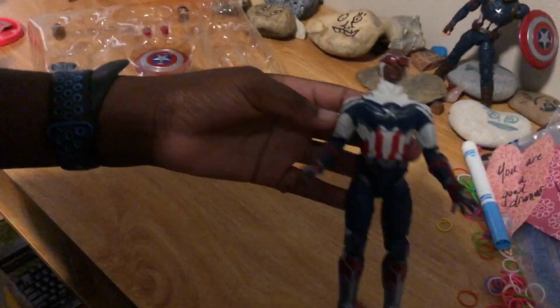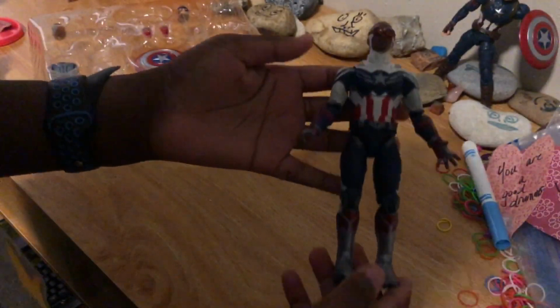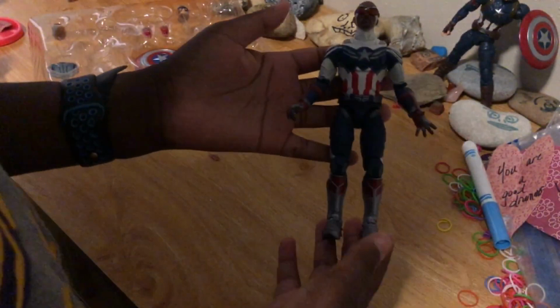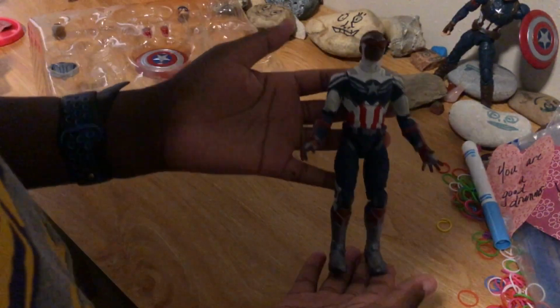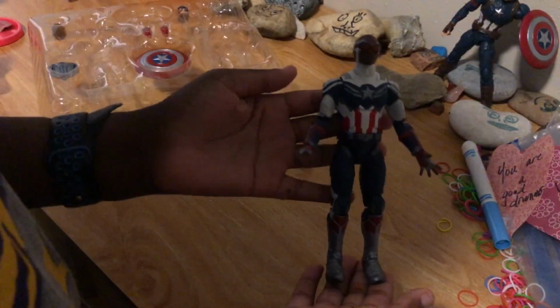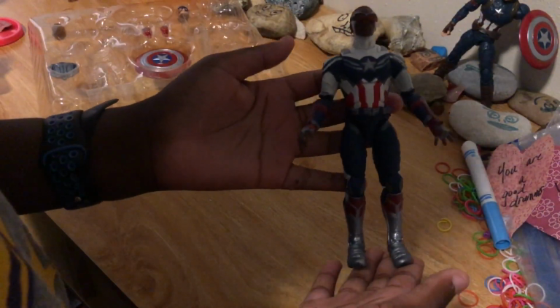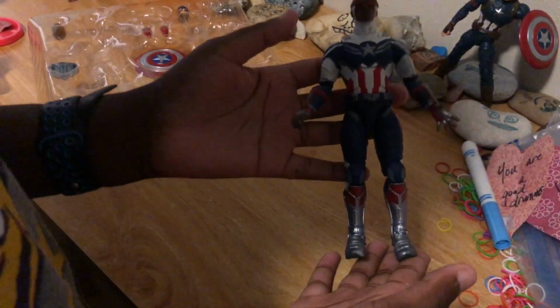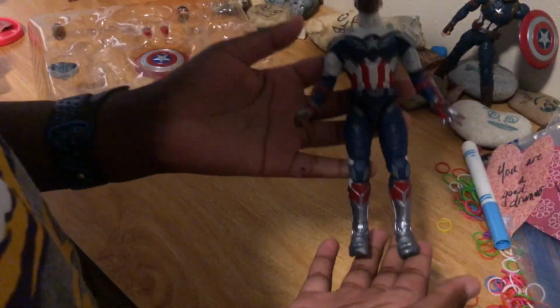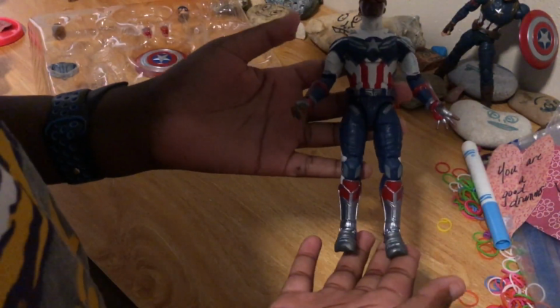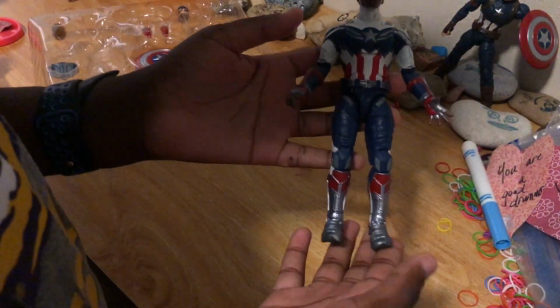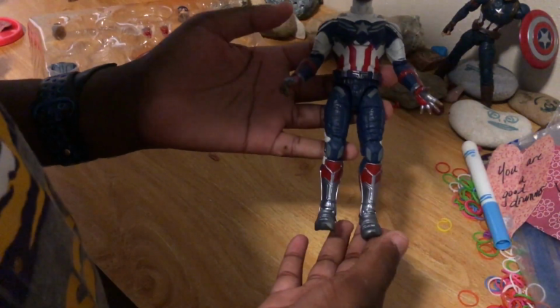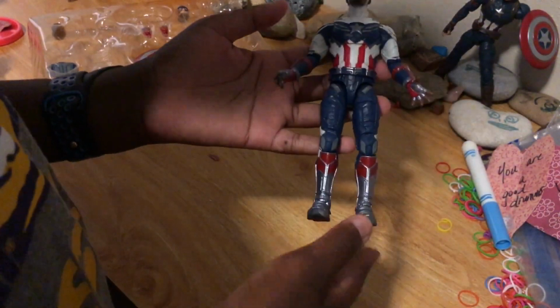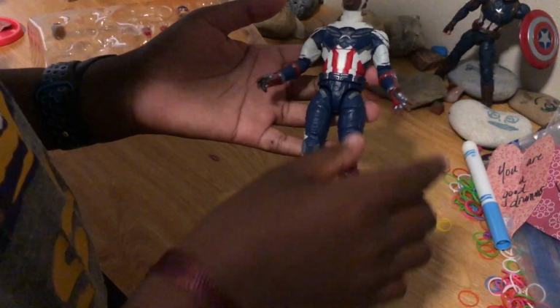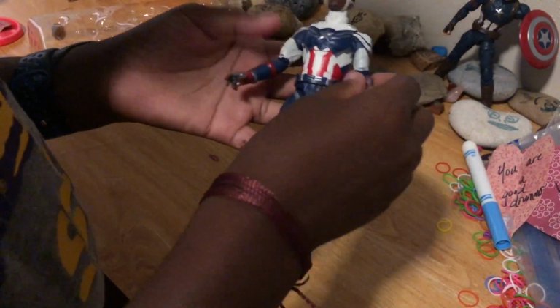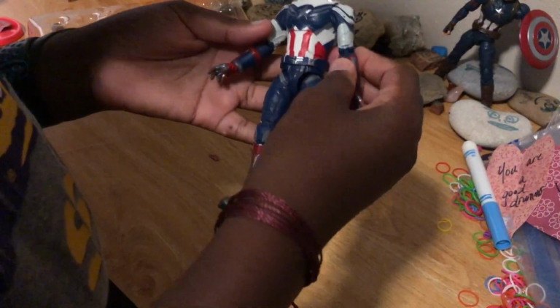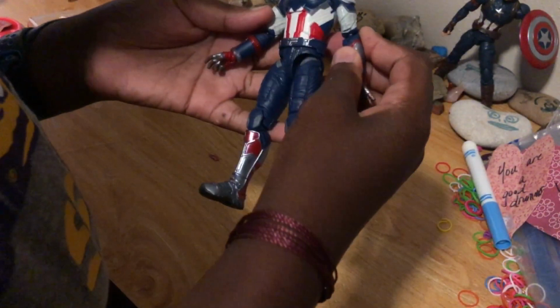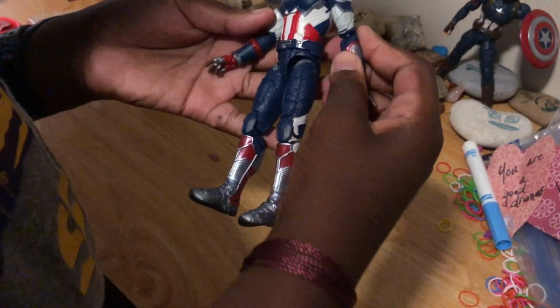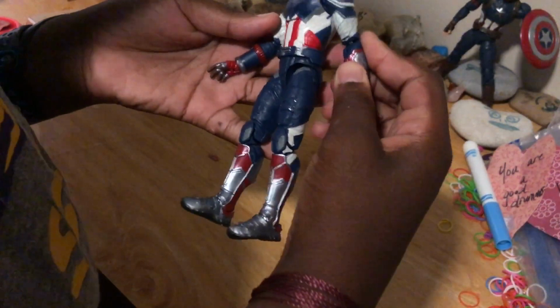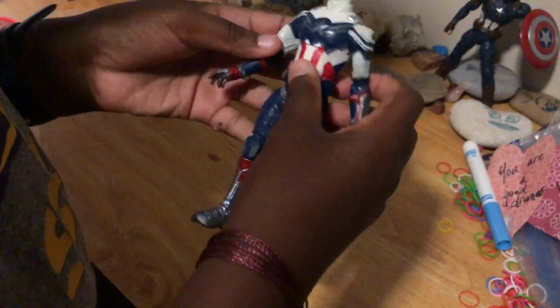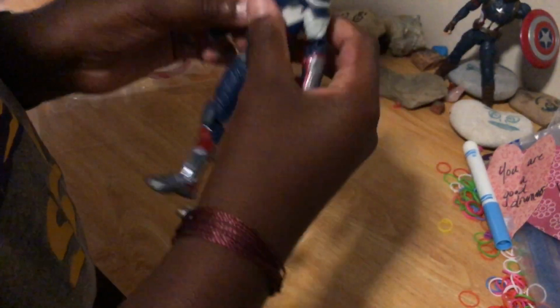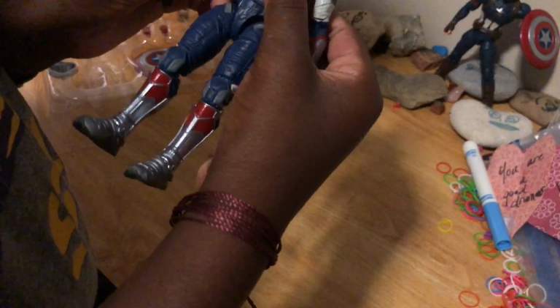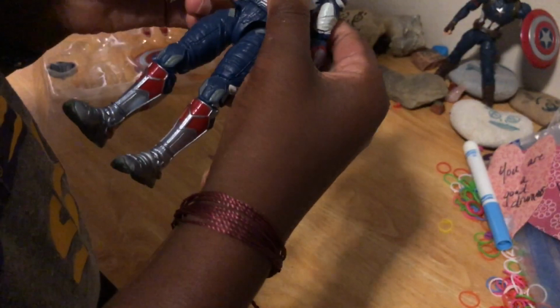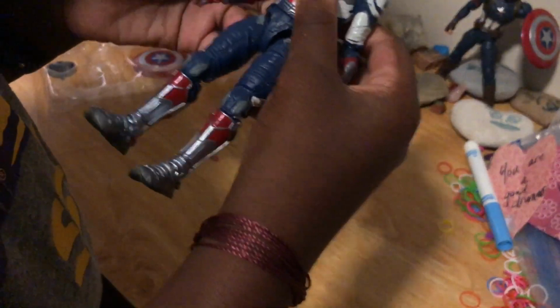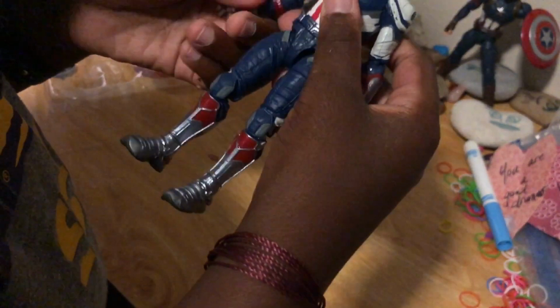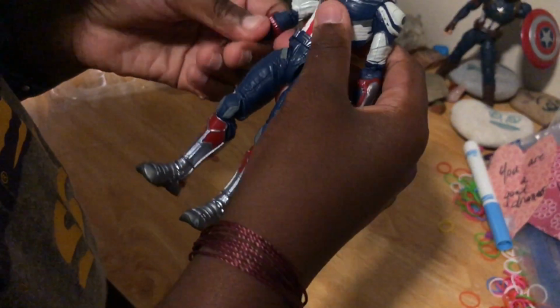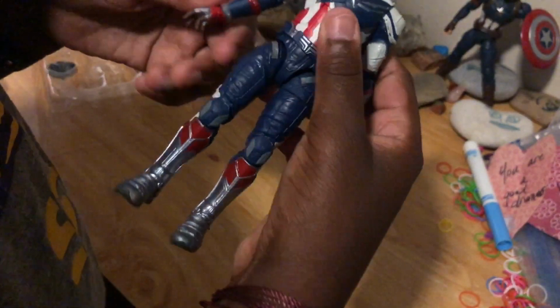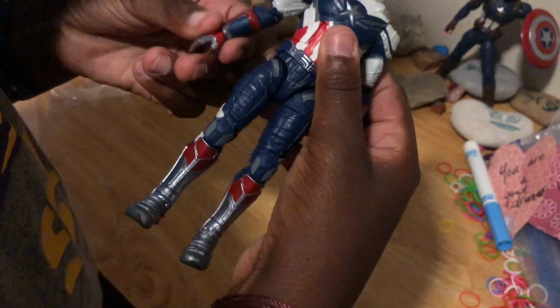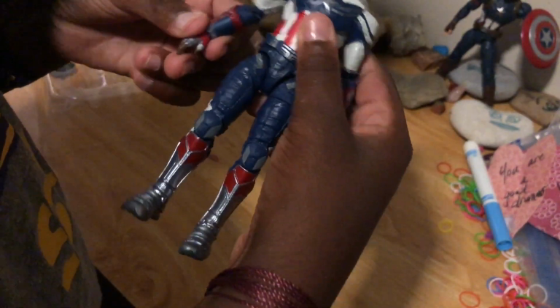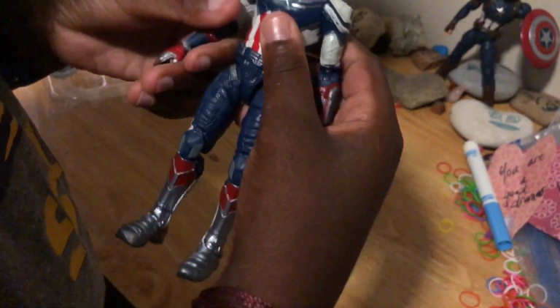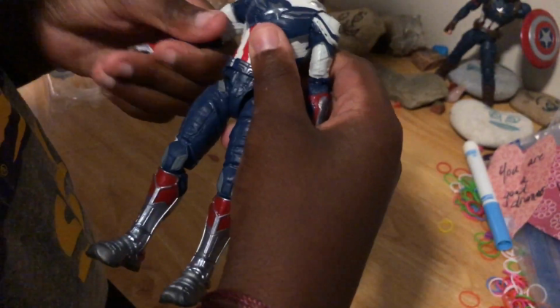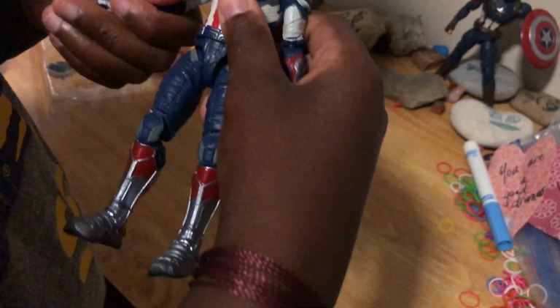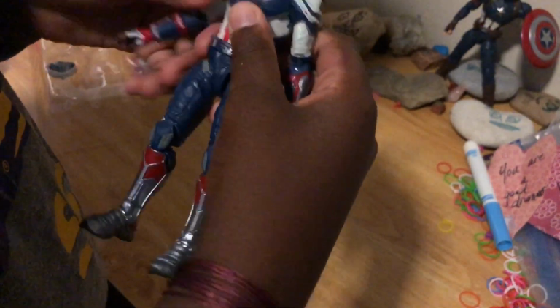The detail of Marvel Legends in general is amazing — very MCU accurate.